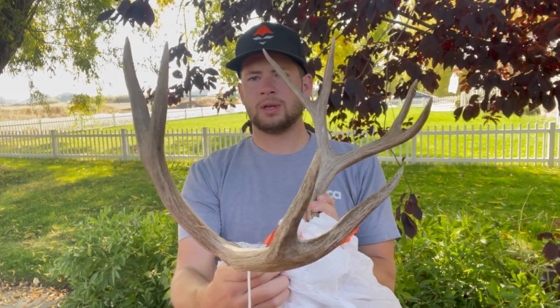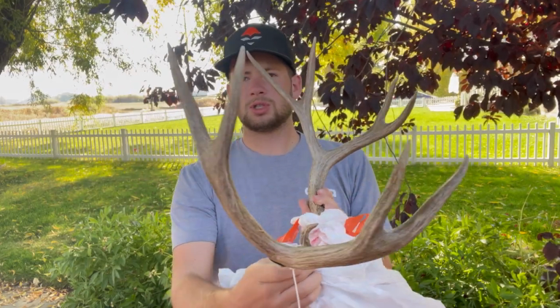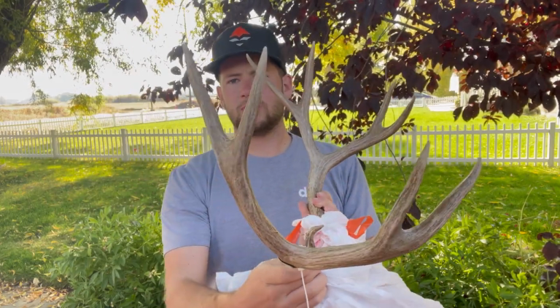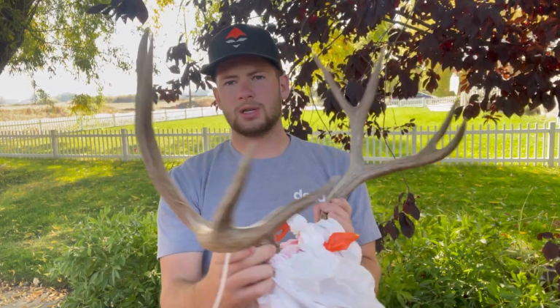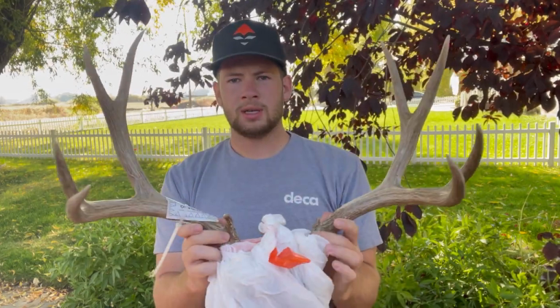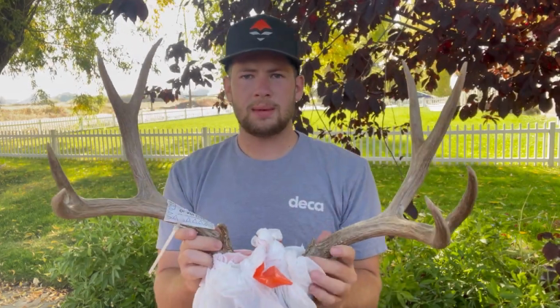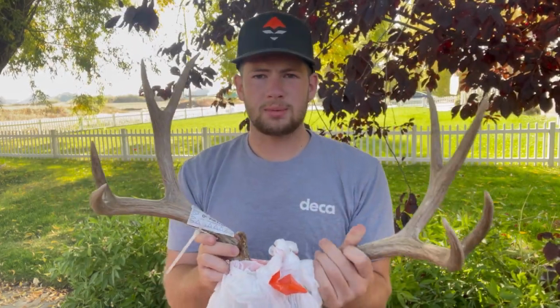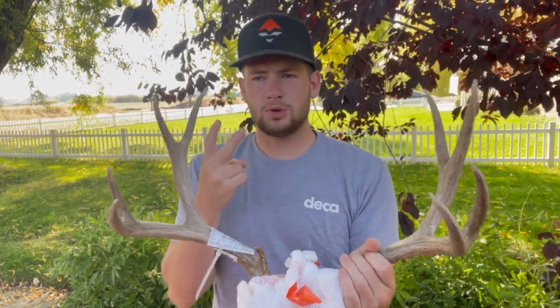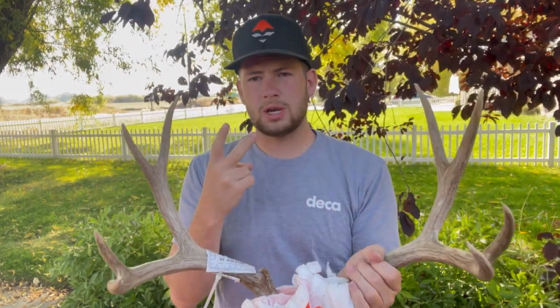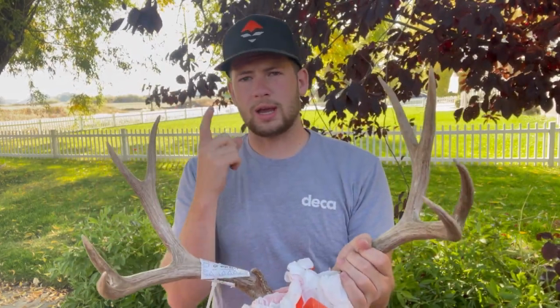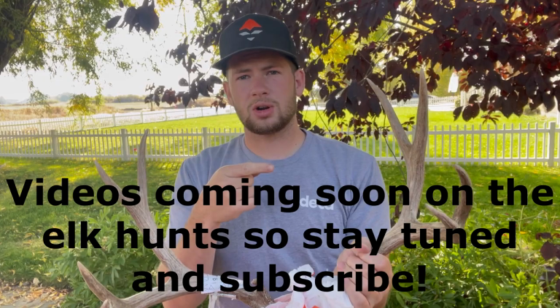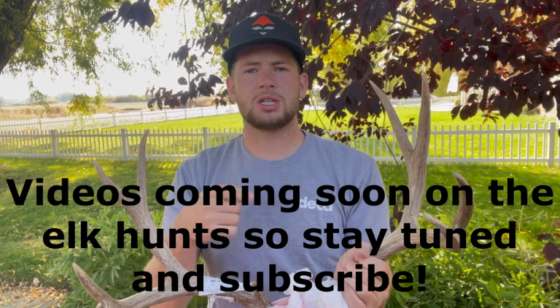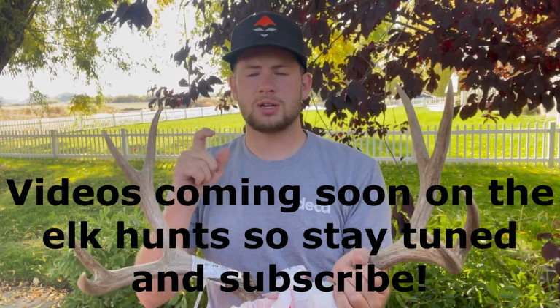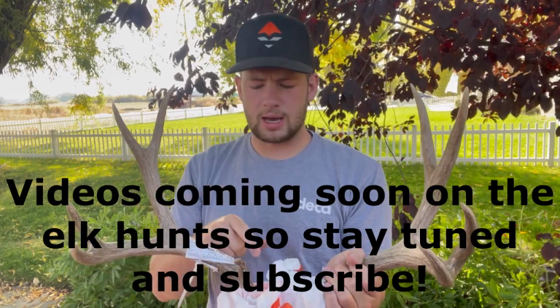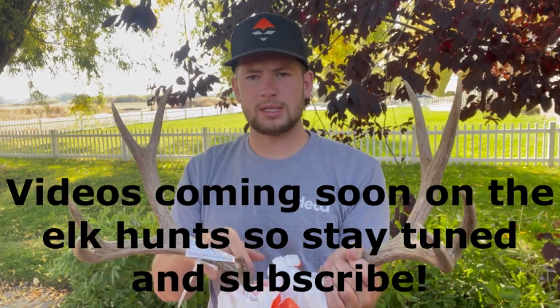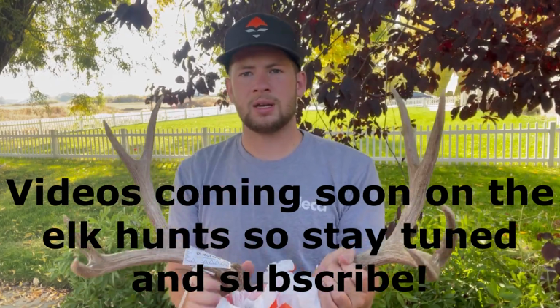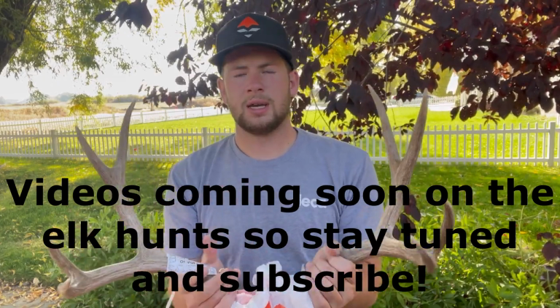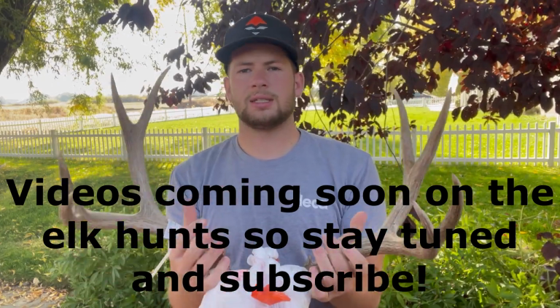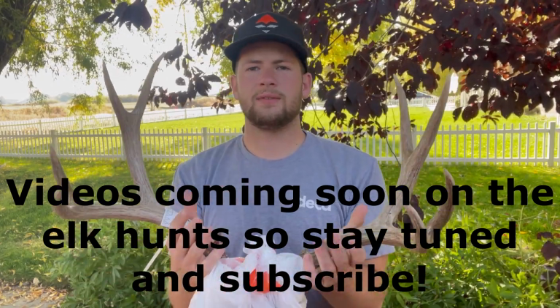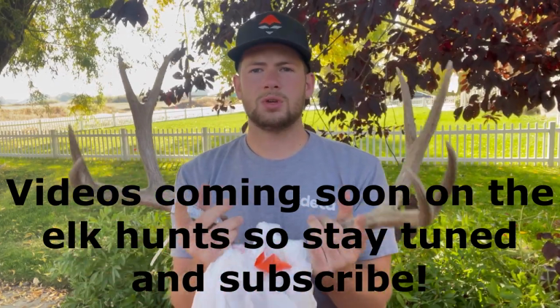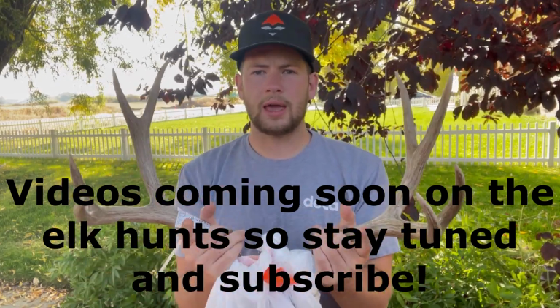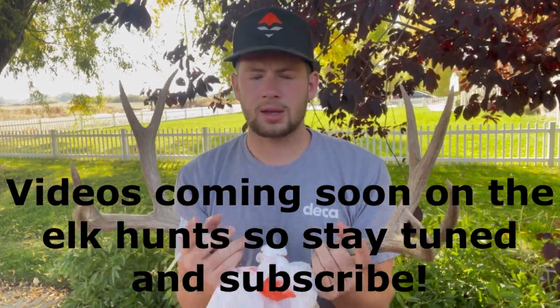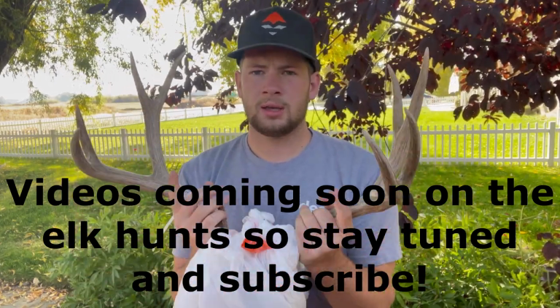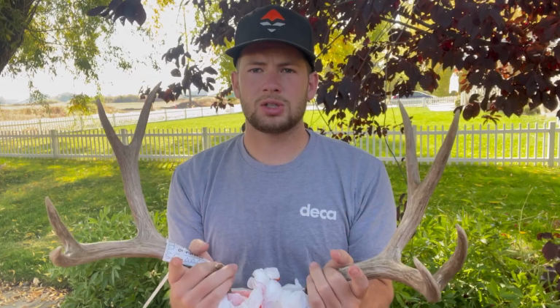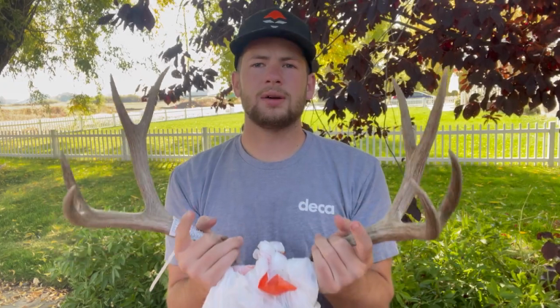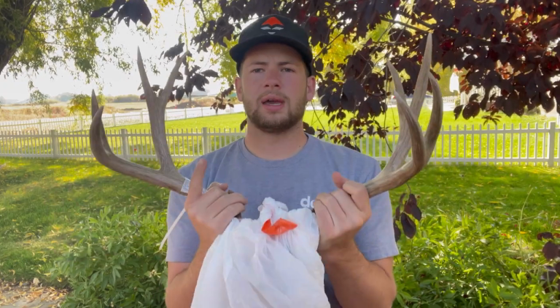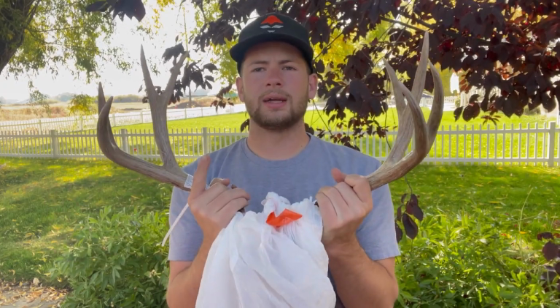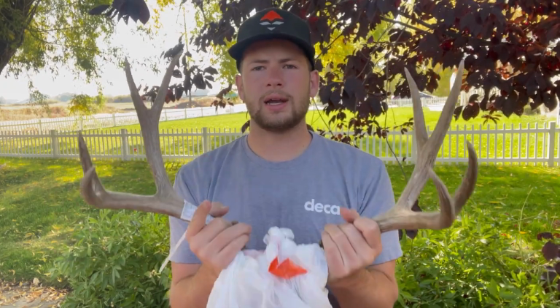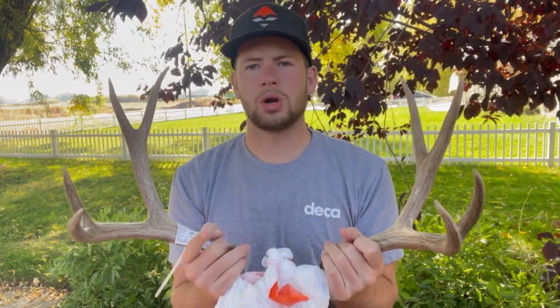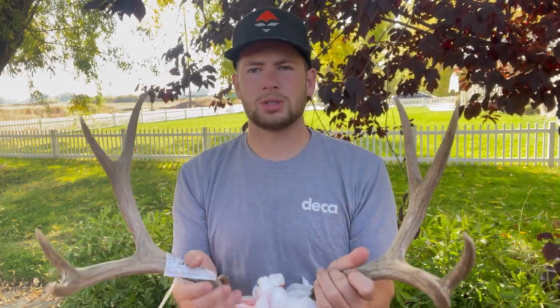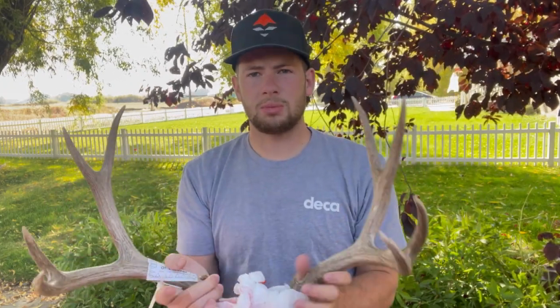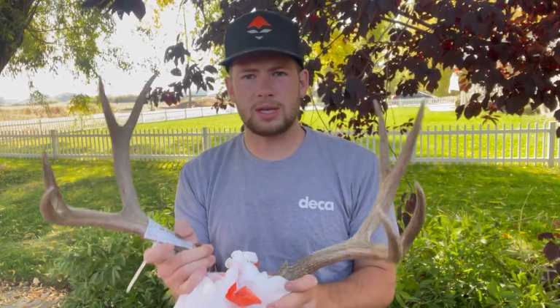It was a super fun hunt. That's number two for the year. I got an elk earlier this year, this deer, and then I still have Utah elk, Arizona elk, and Idaho pronghorn. So it's gonna be a busy year.